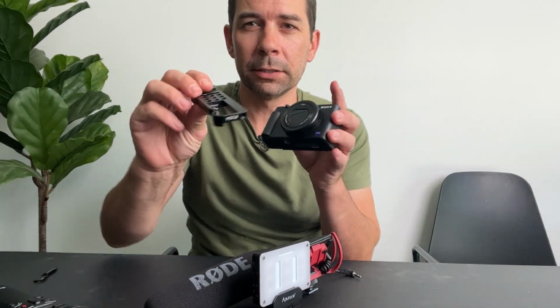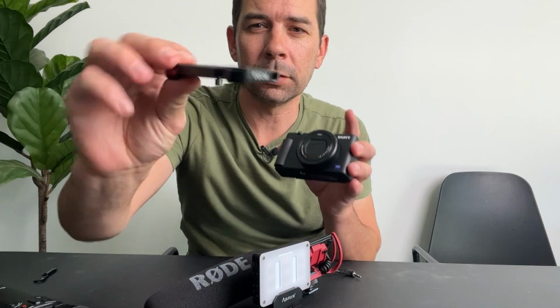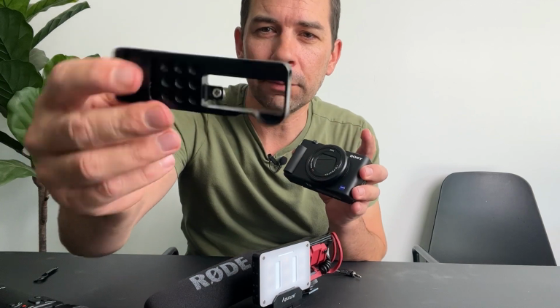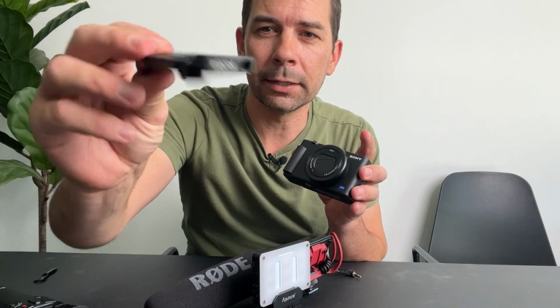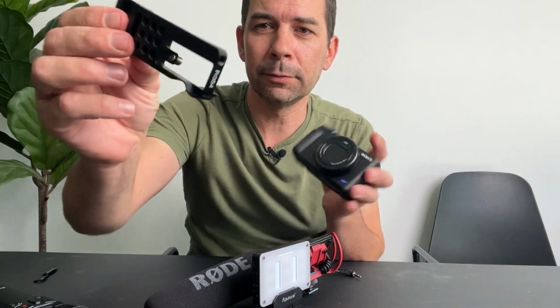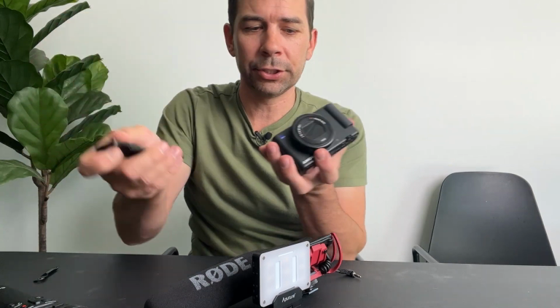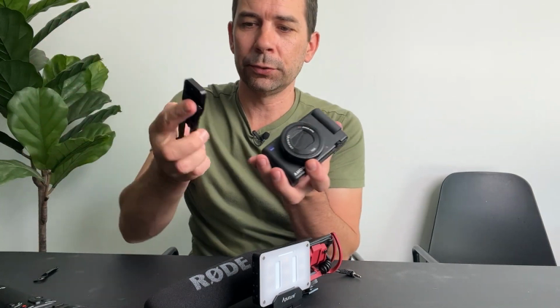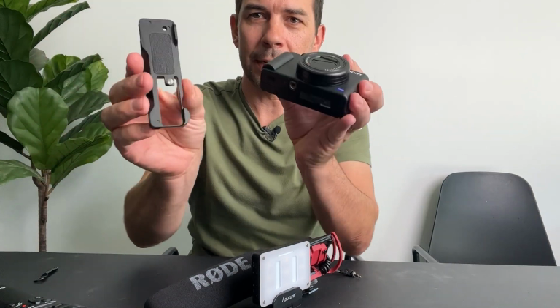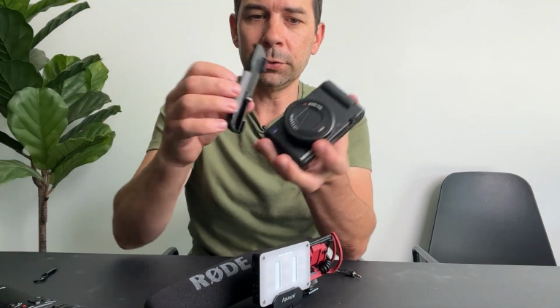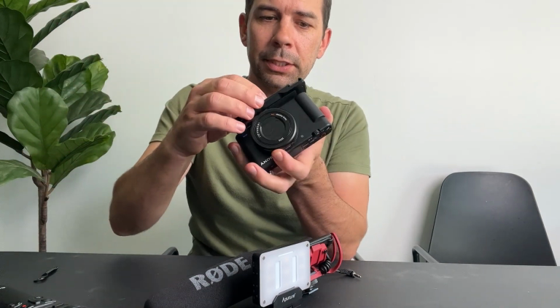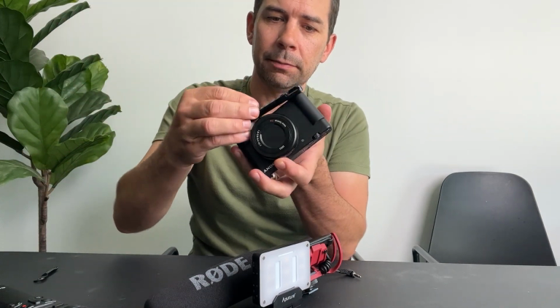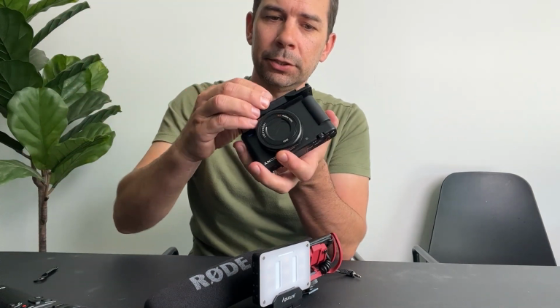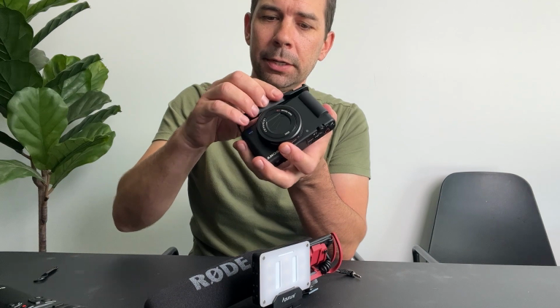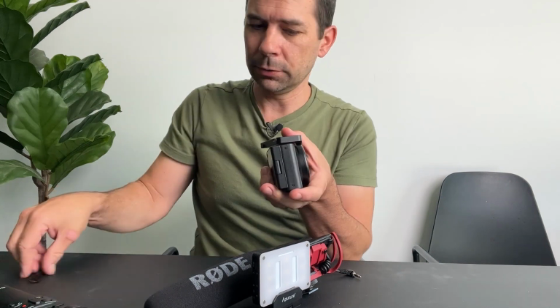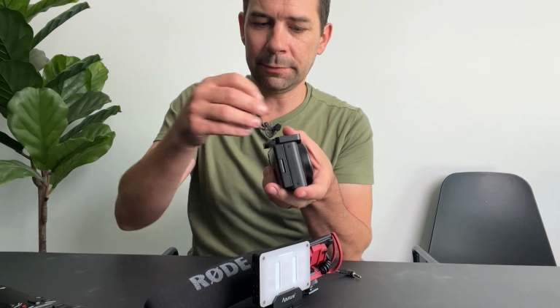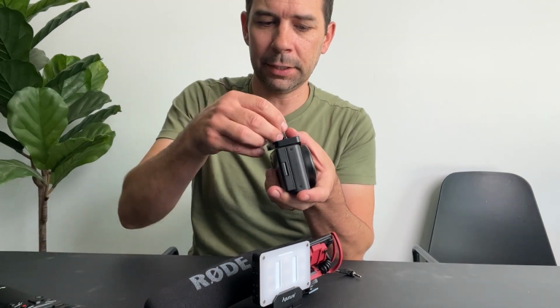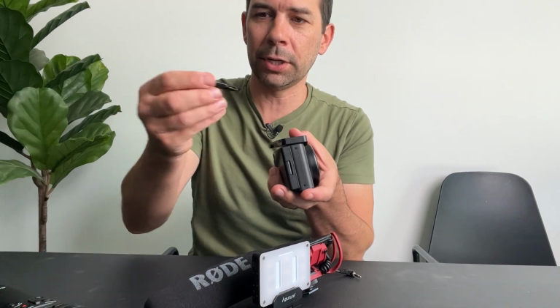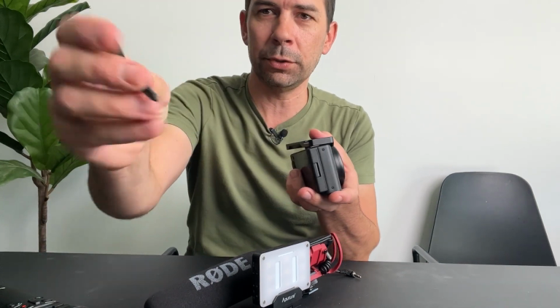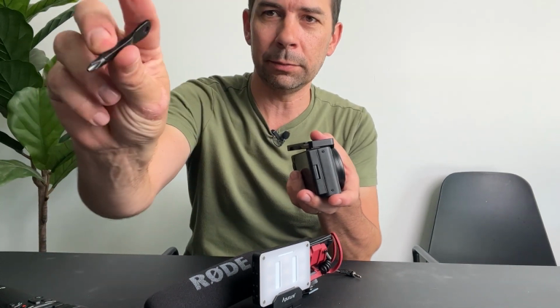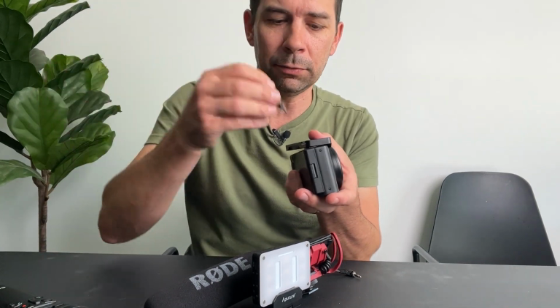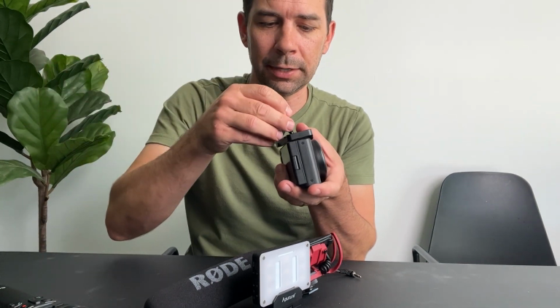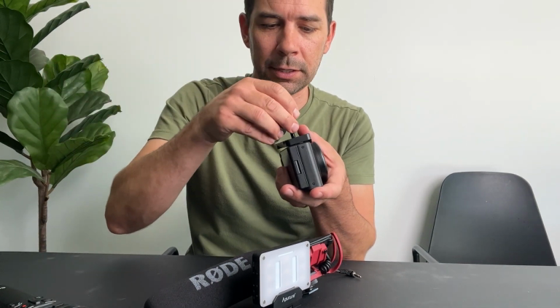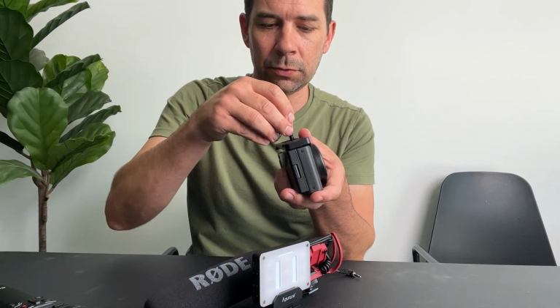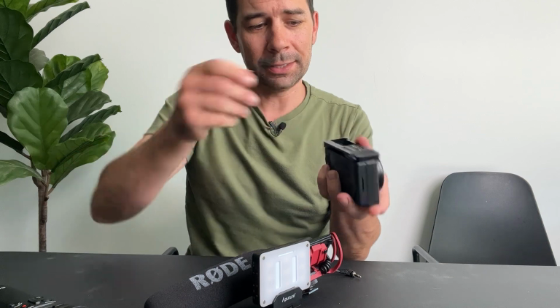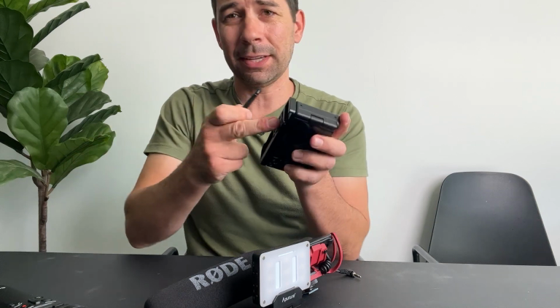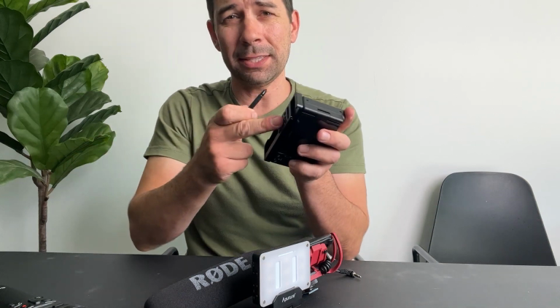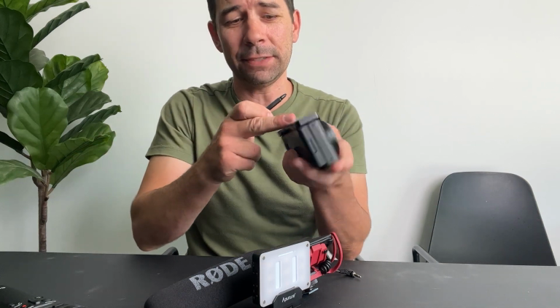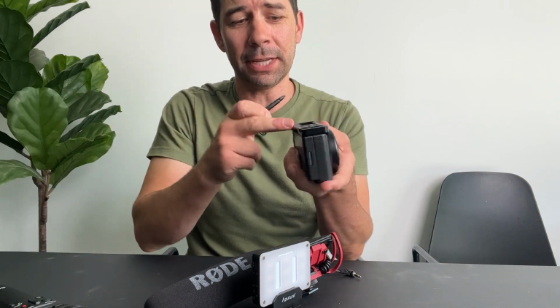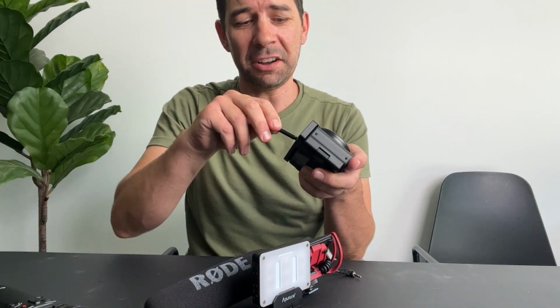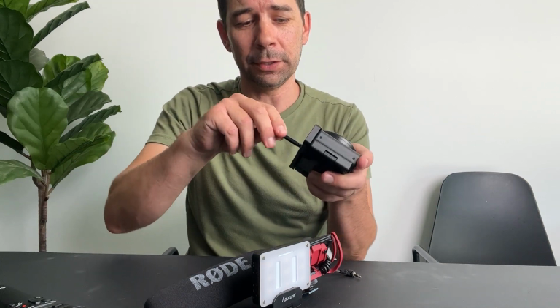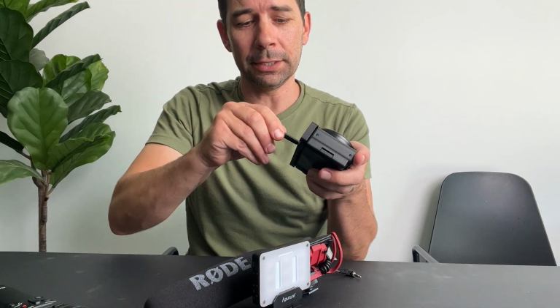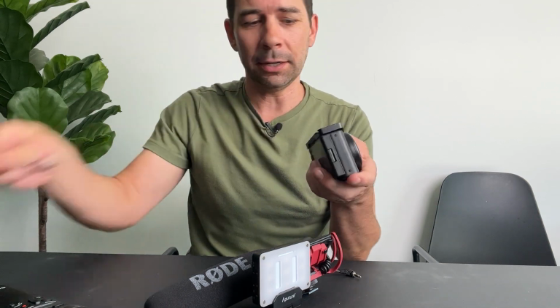This little lightweight aluminum rig just screws right into the bottom of the tripod mount. You can use a Phillips screwdriver or the little provided one that they give you. Since I got this, I've actually never taken it off — there's really no reason to take it off.